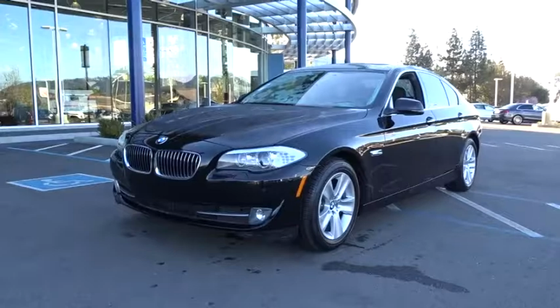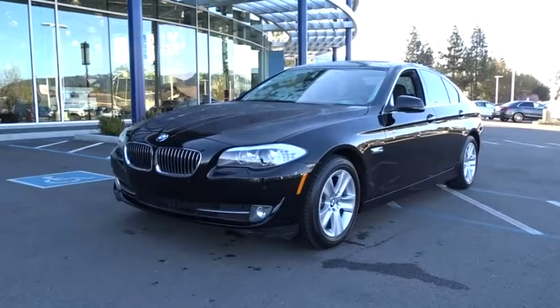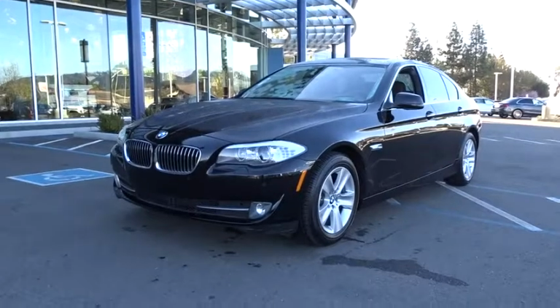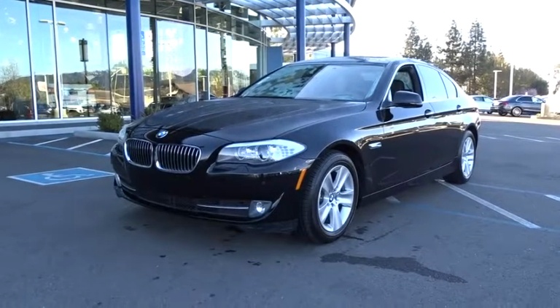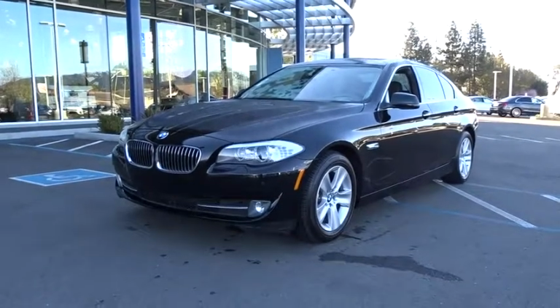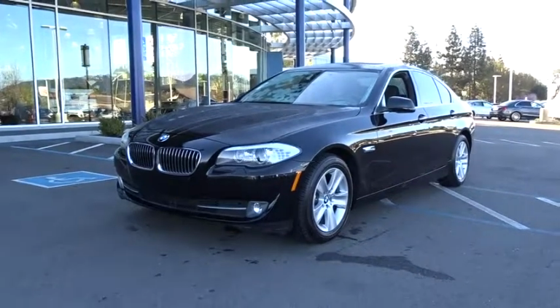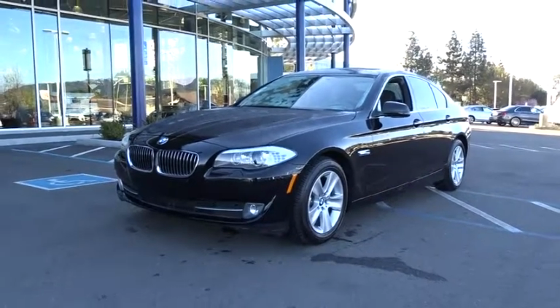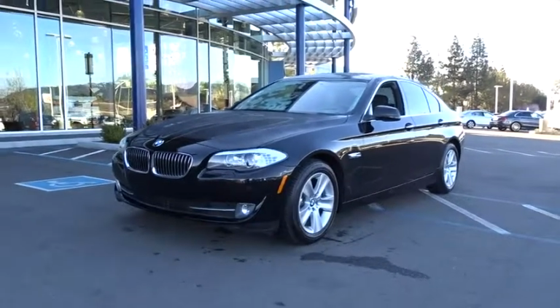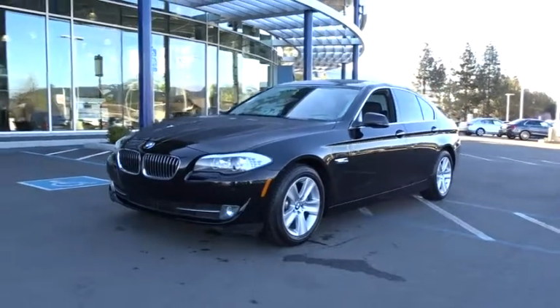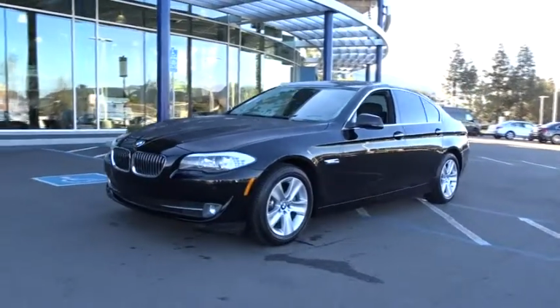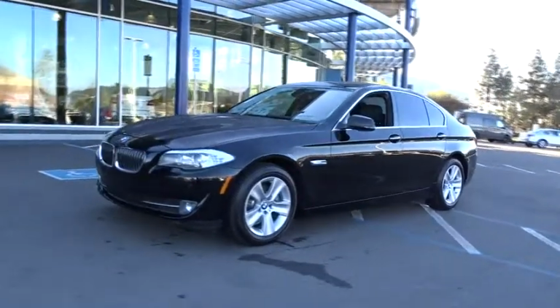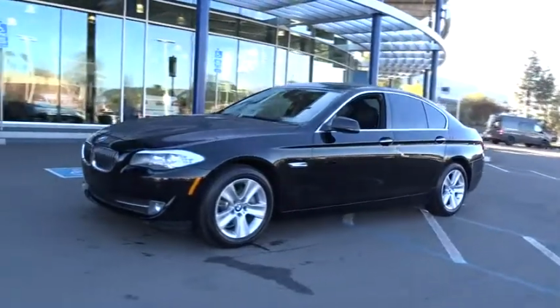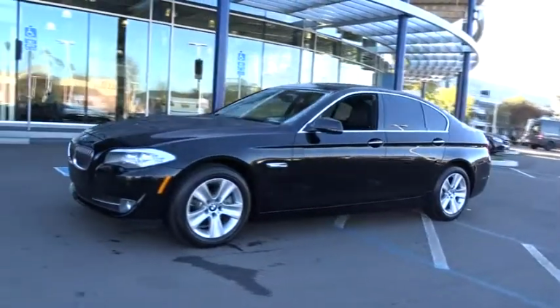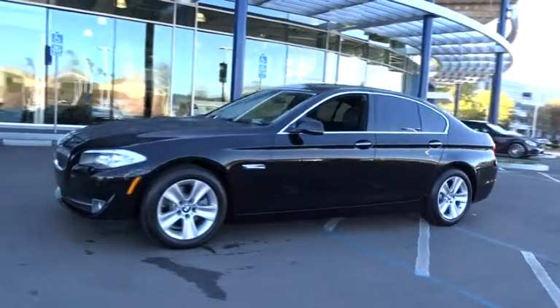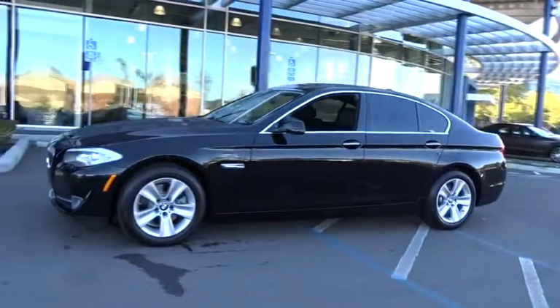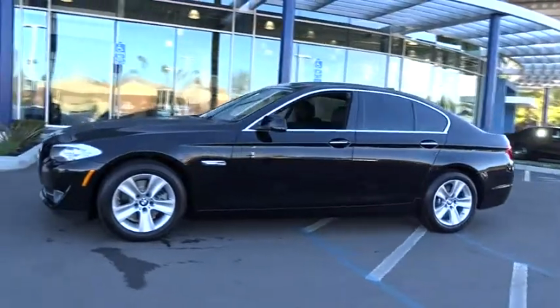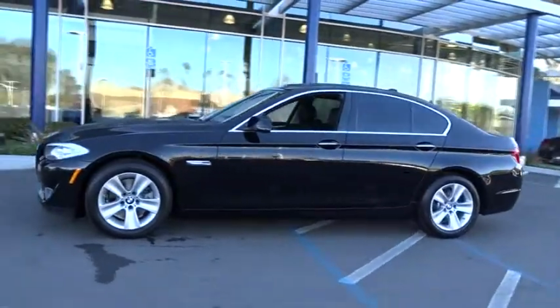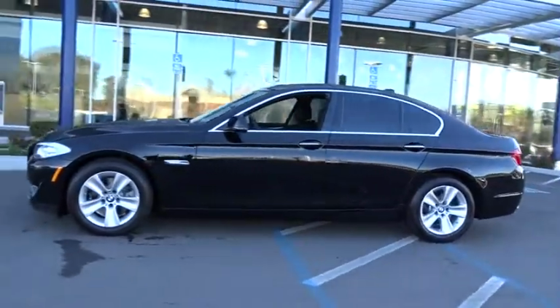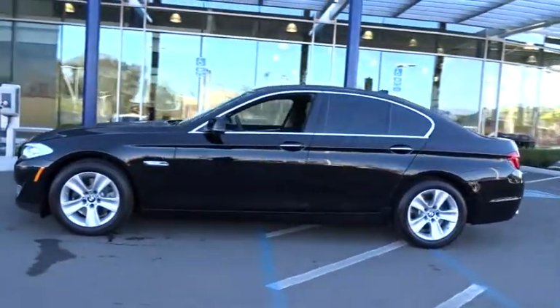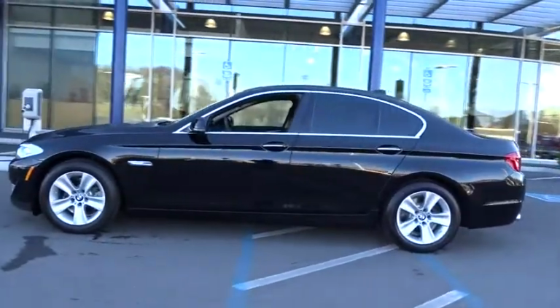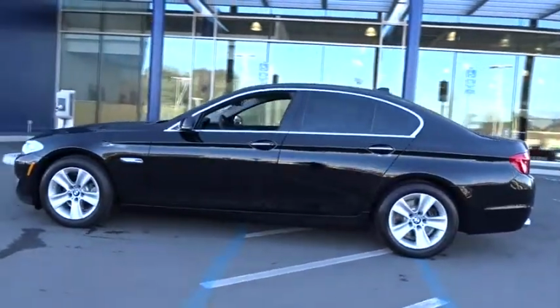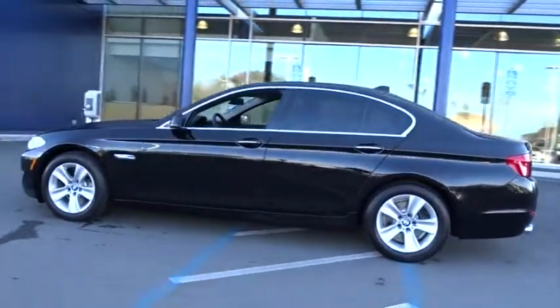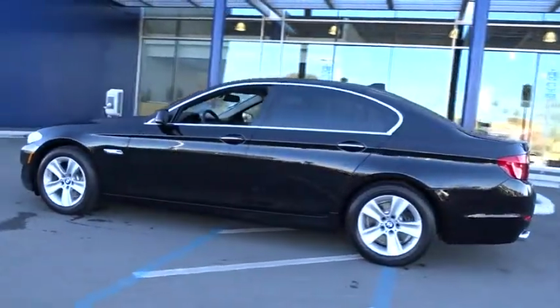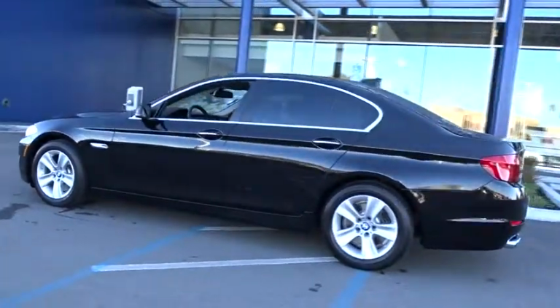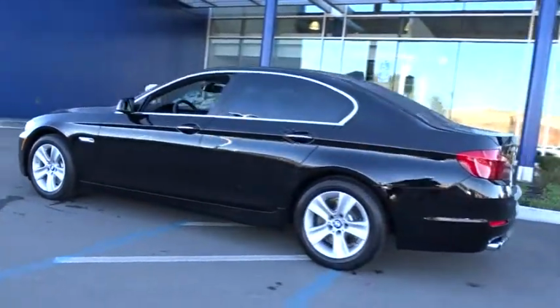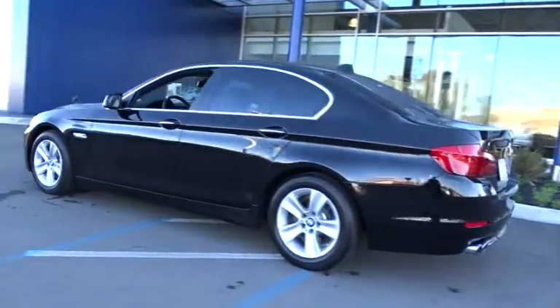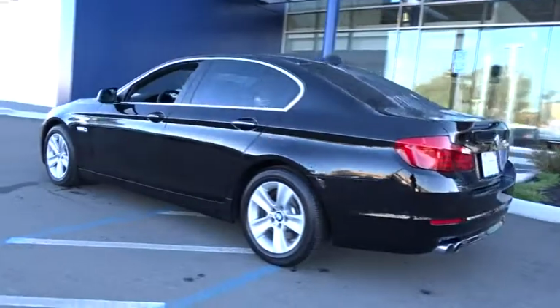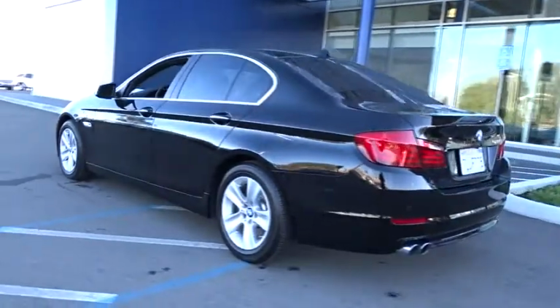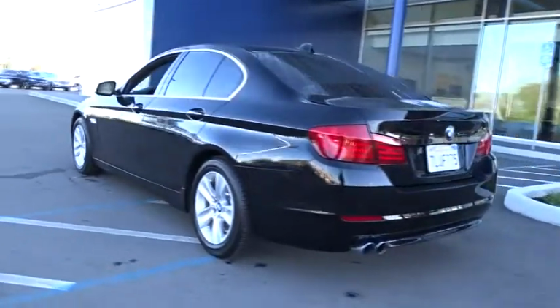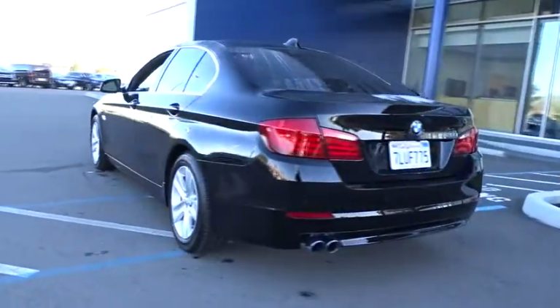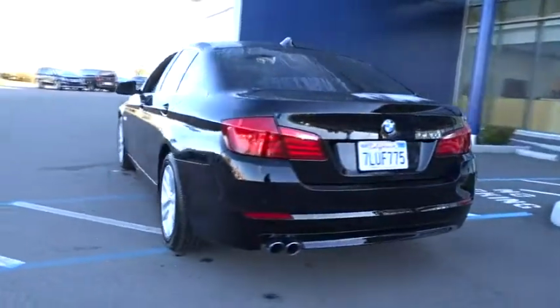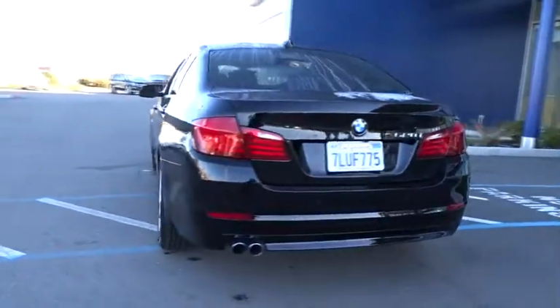The 2012 BMW 5 Series incorporates bold styling cues that departed from BMW's traditional styling language. If you are looking for excitement and boldness, the 5 is for you.